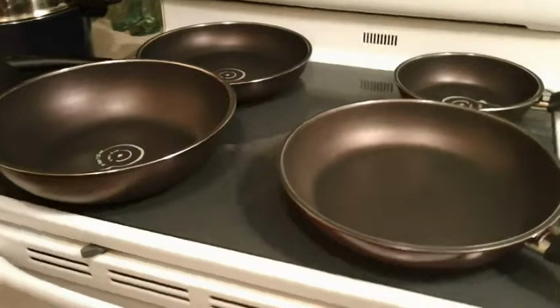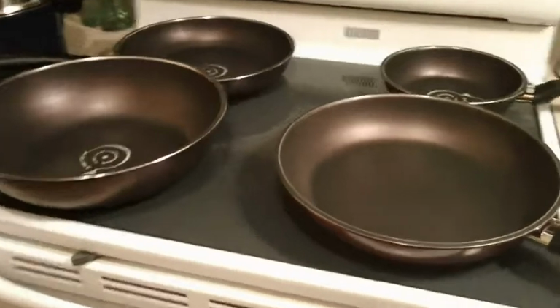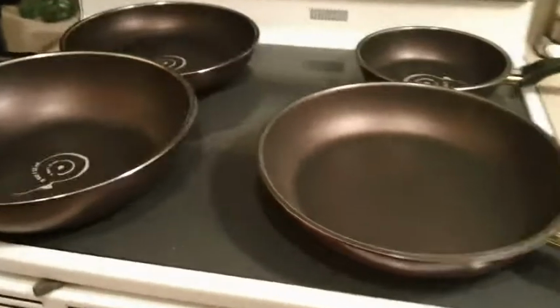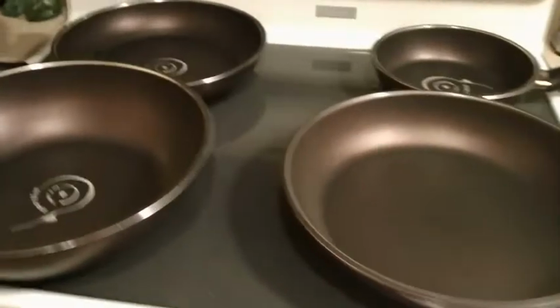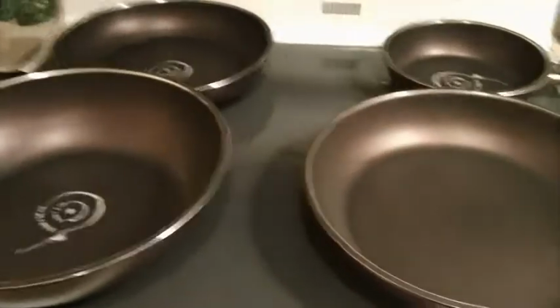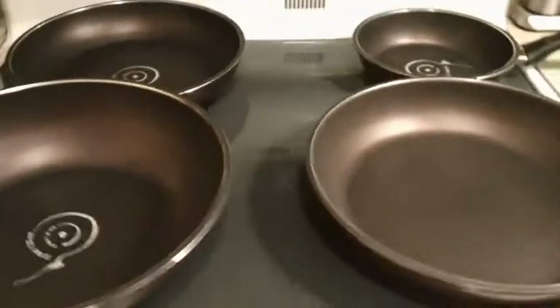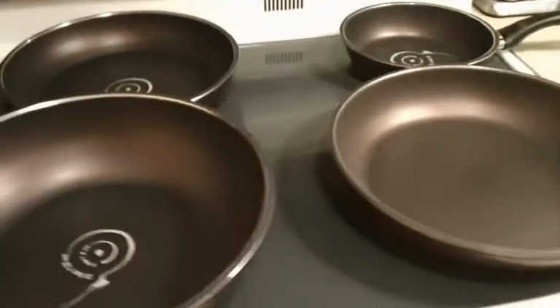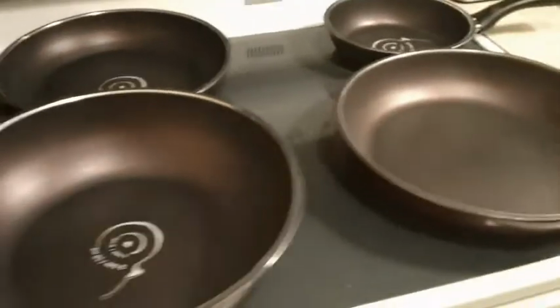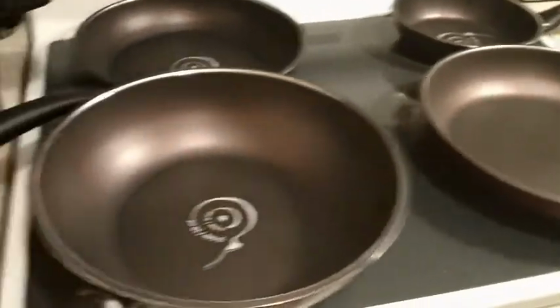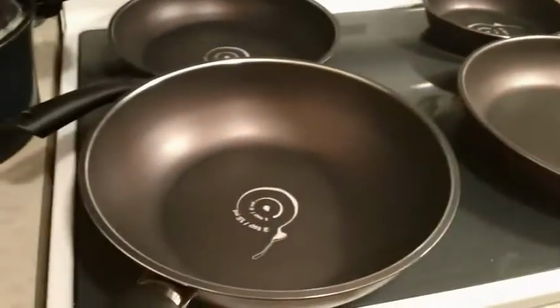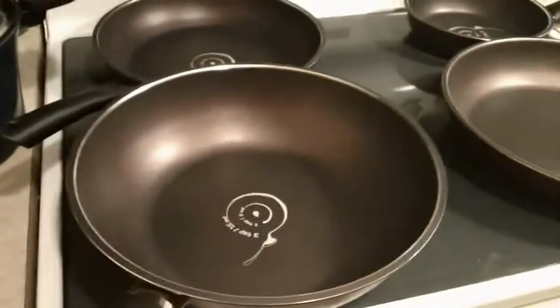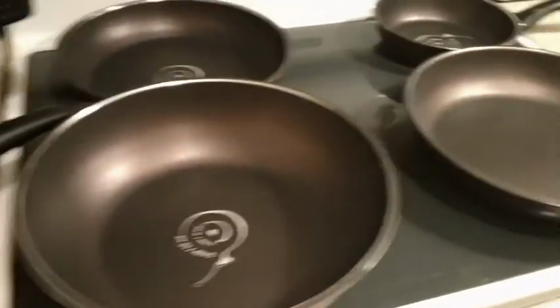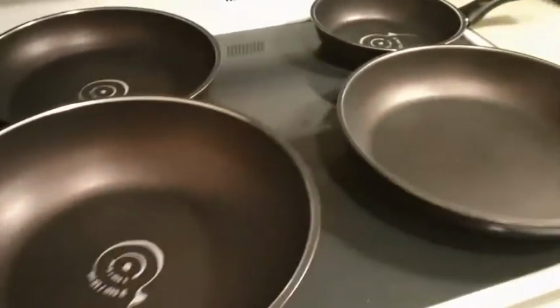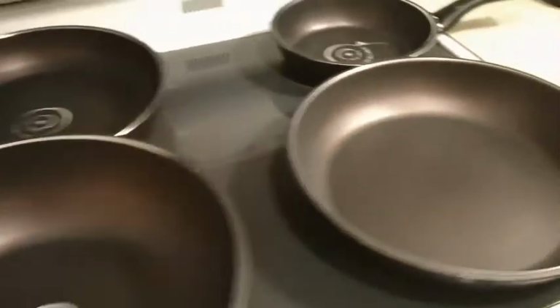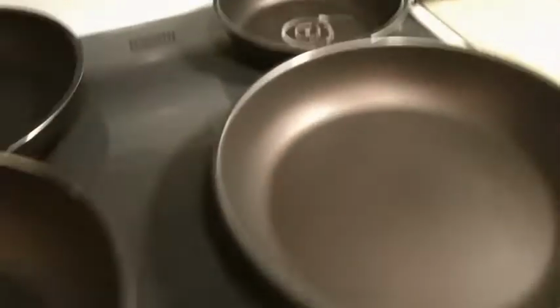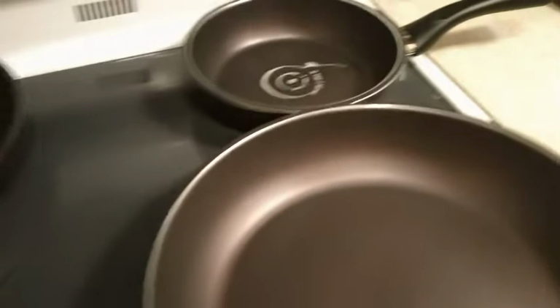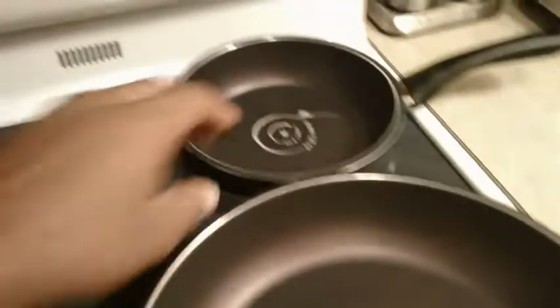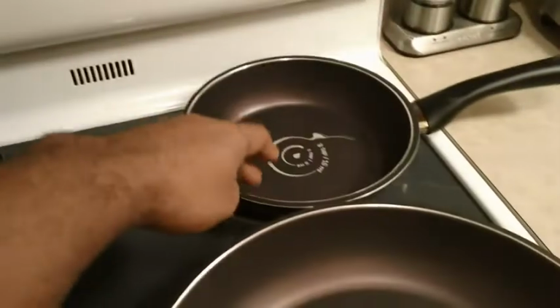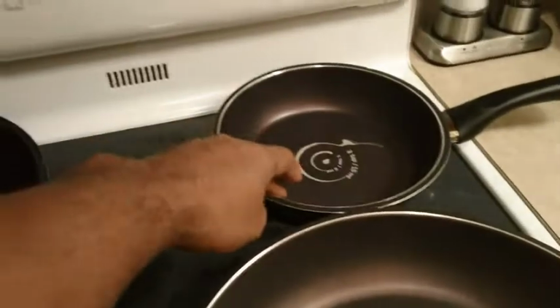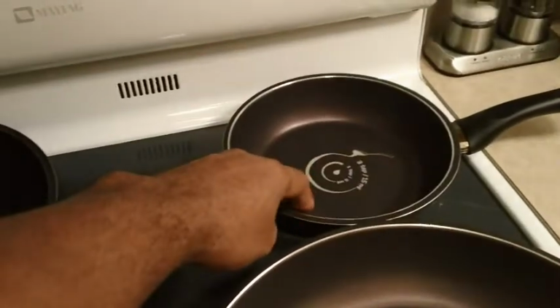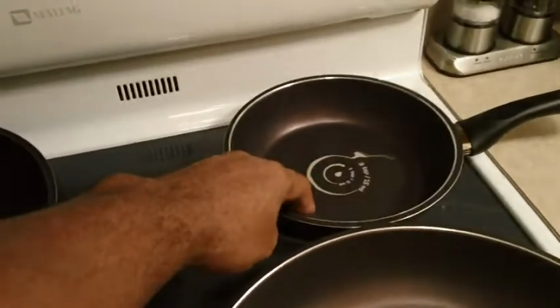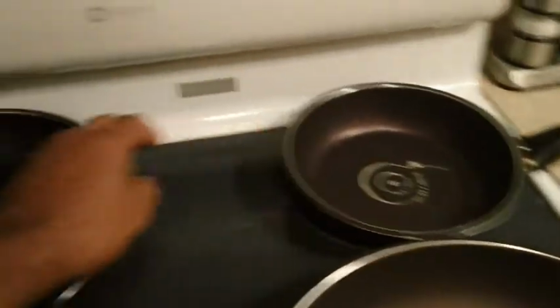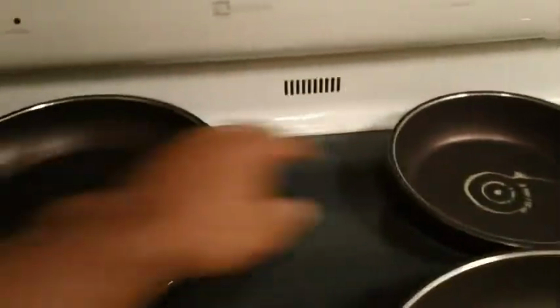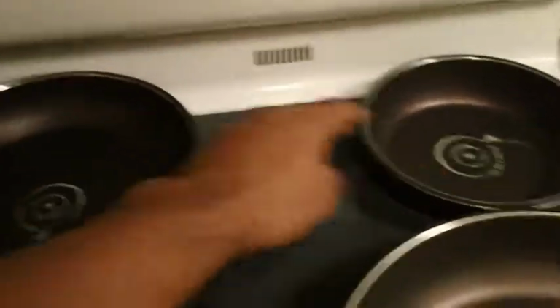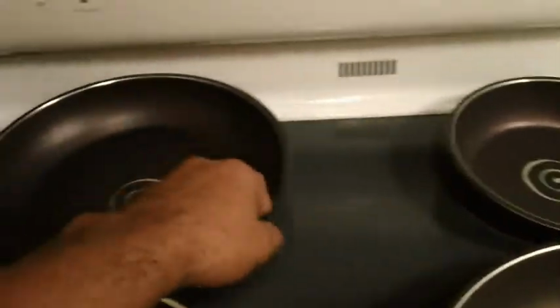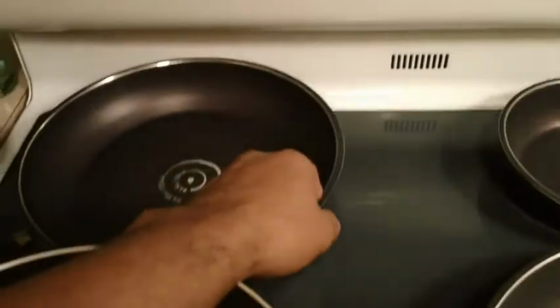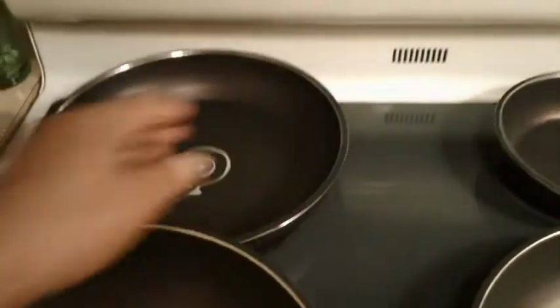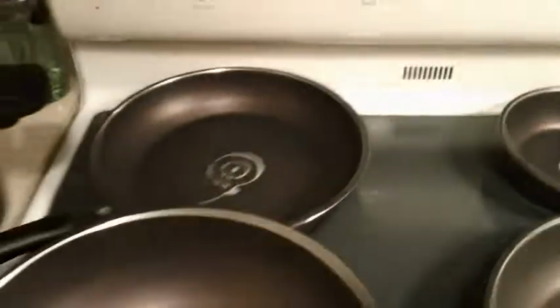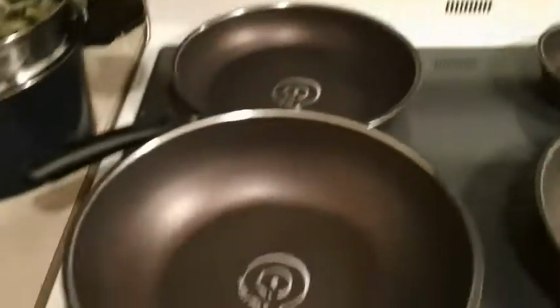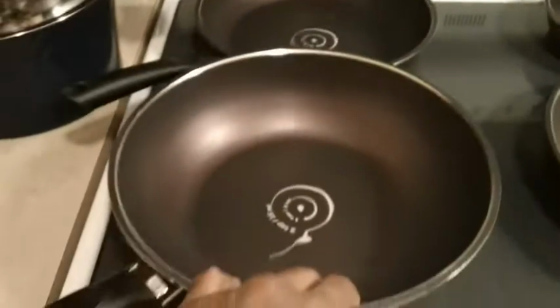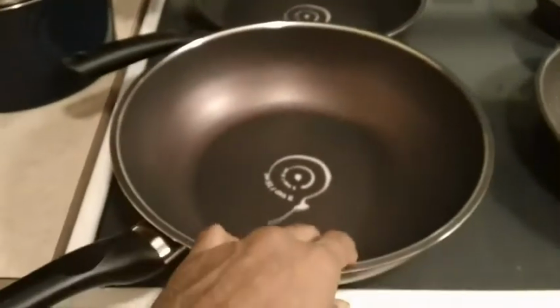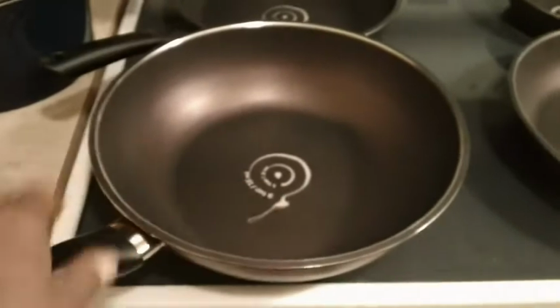Hey everybody, quick review on the T-Shift Pans. I have four of them, two different designs. I have the Art Pans — 8-inch, 11-inch, and 12-inch wok pan.